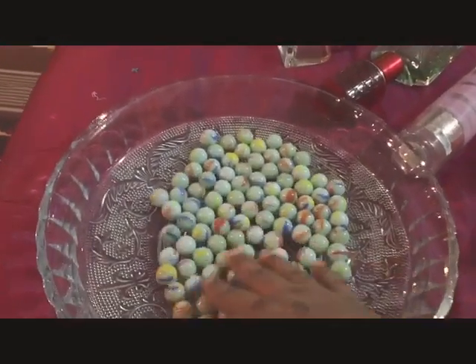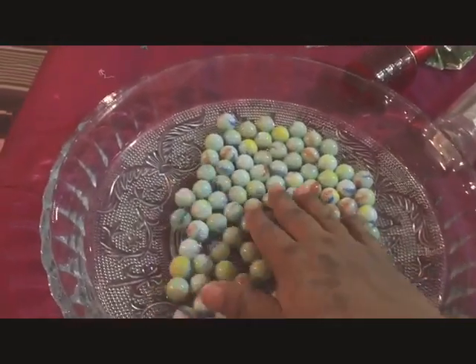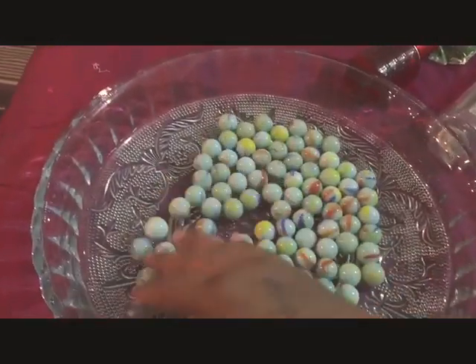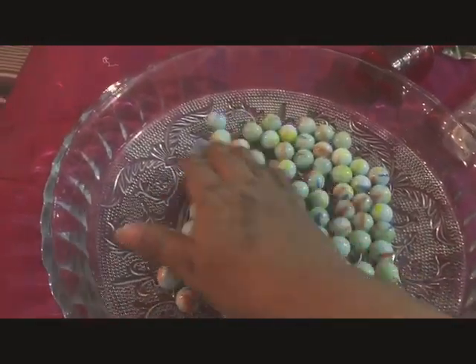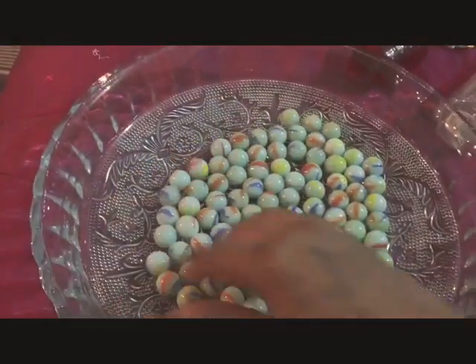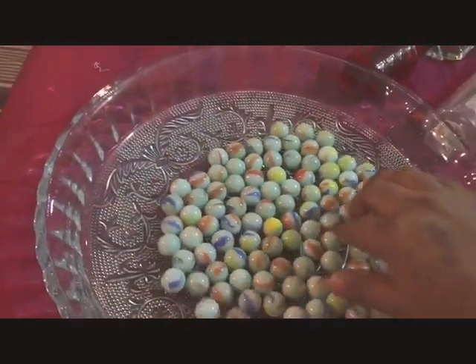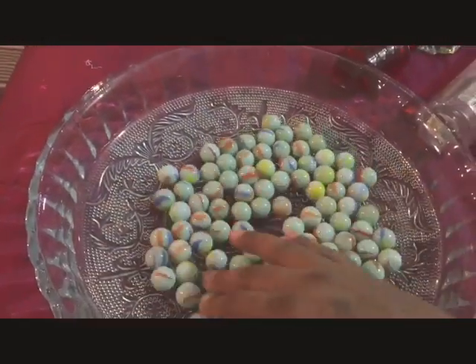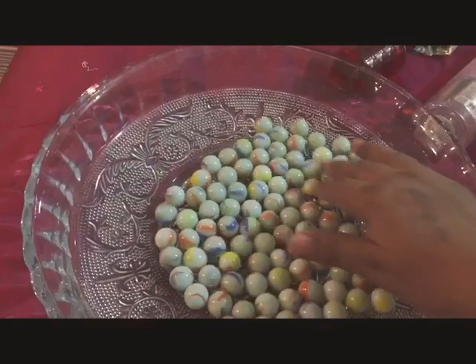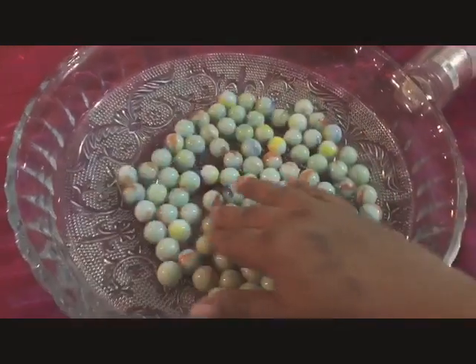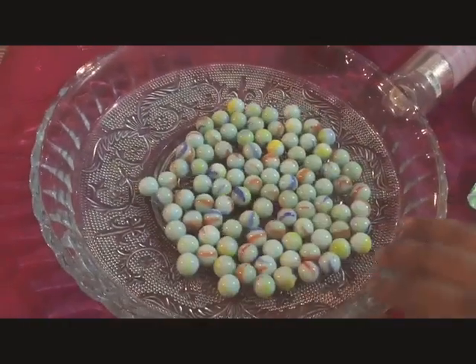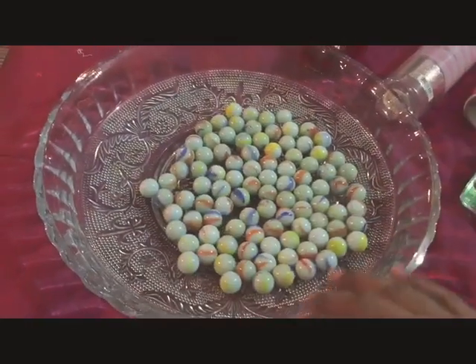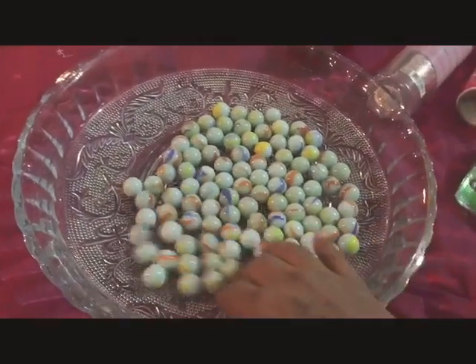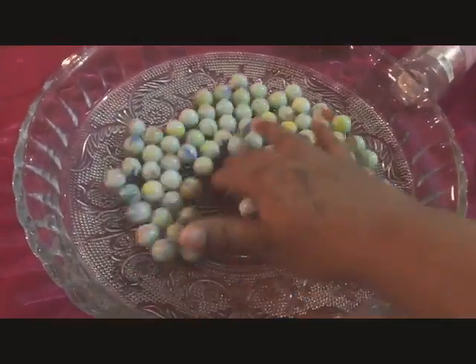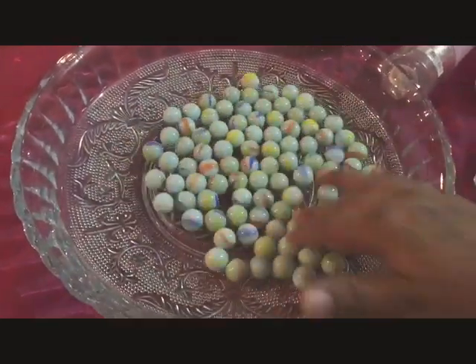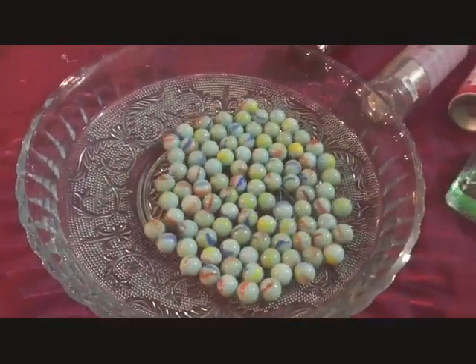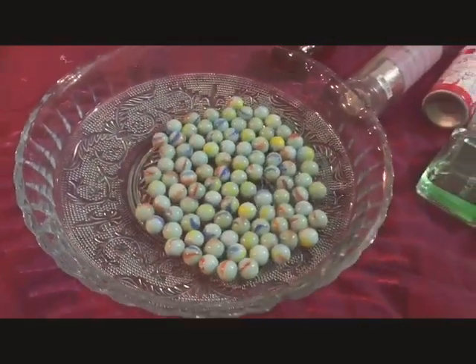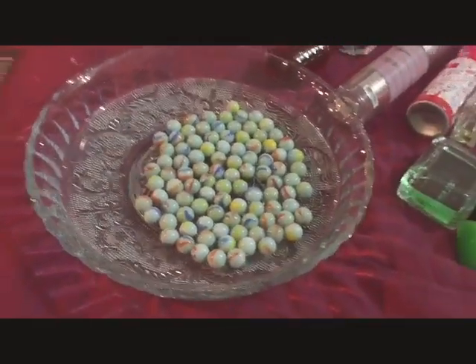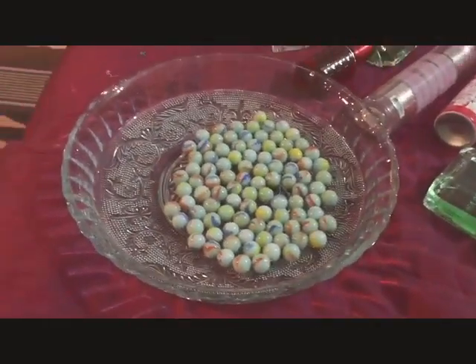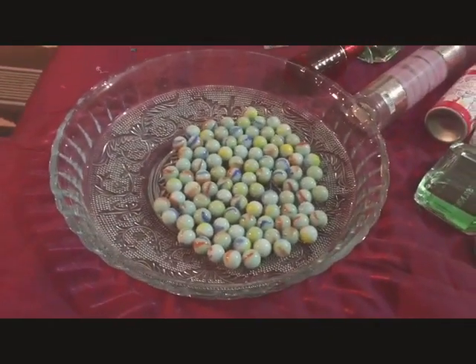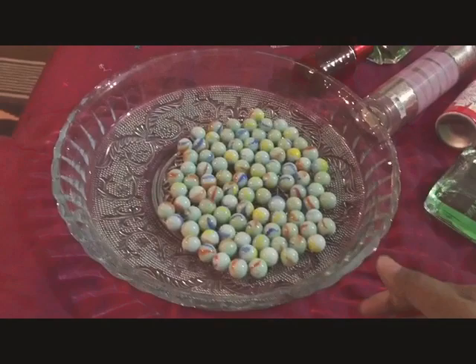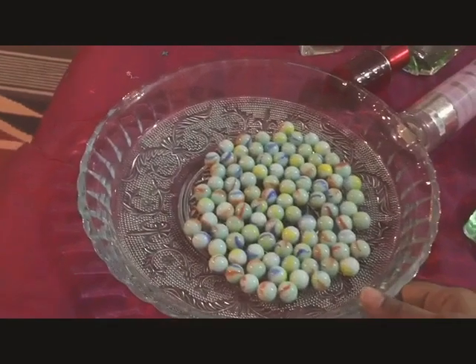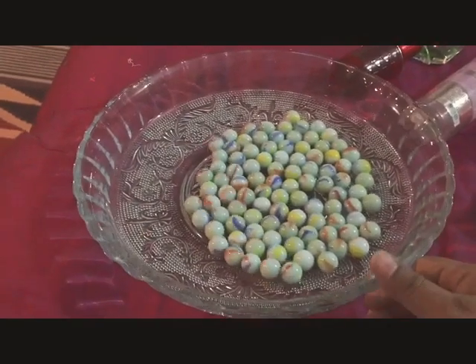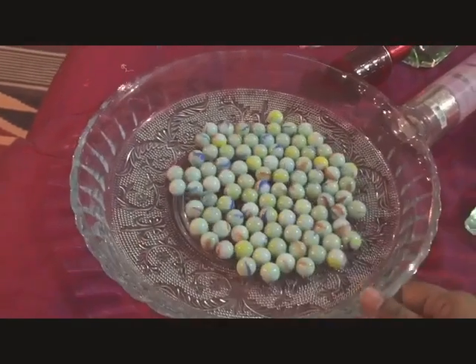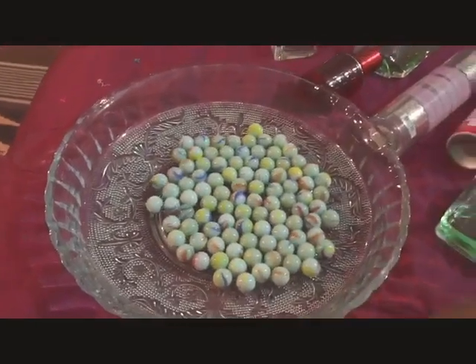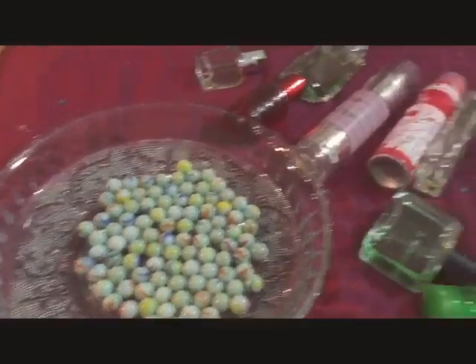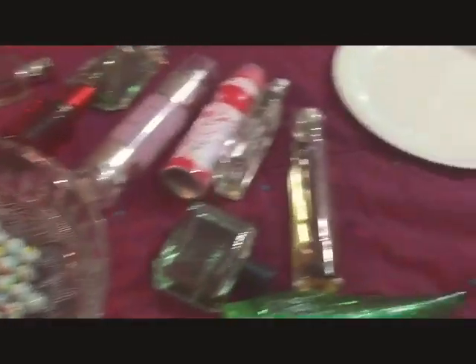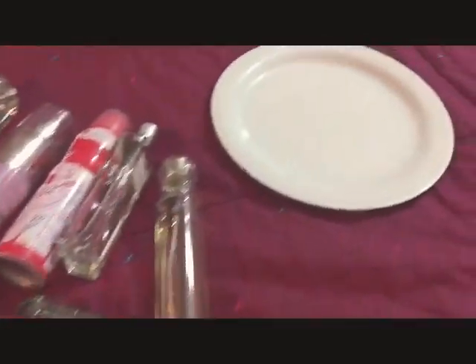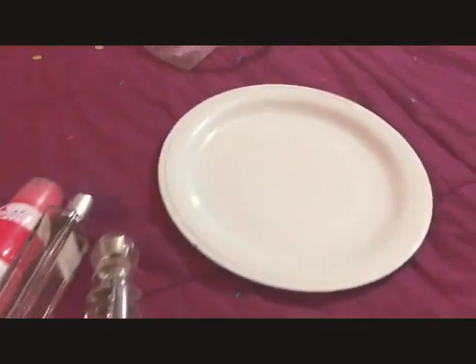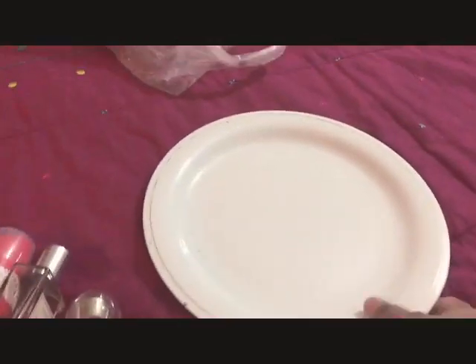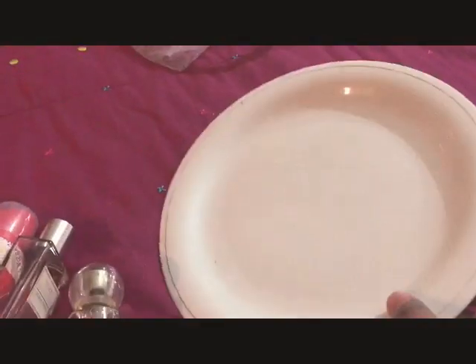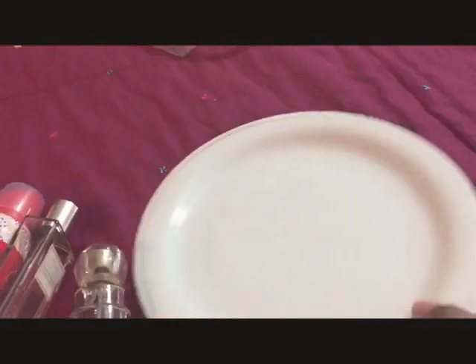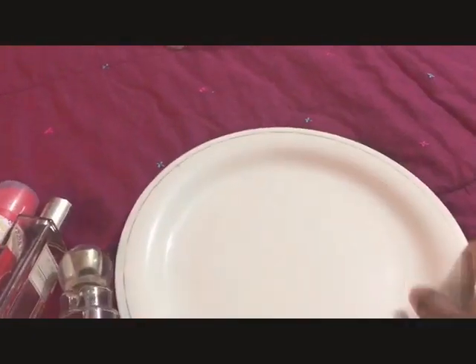I bought these marbles. This is a packet of marbles. I have put one packet in, and there is another plate I have as well.